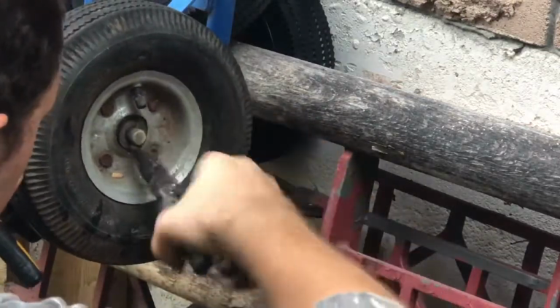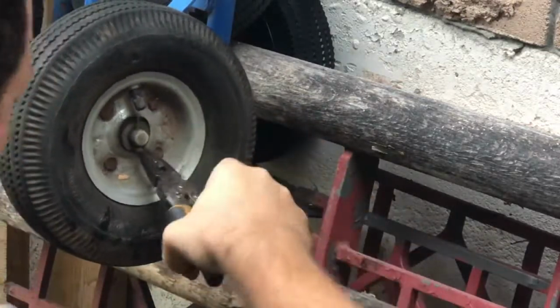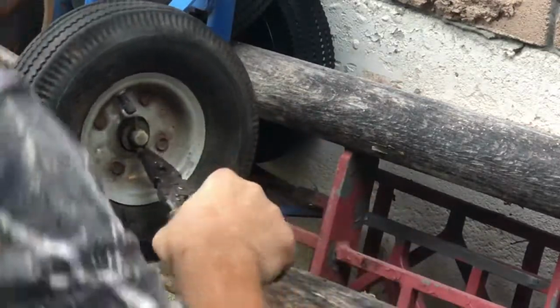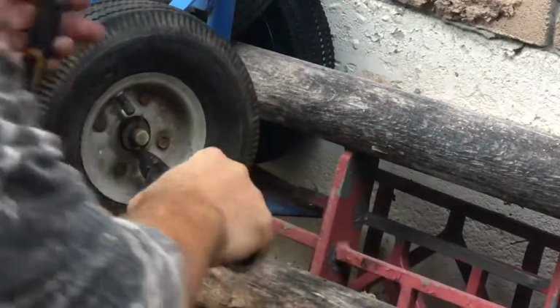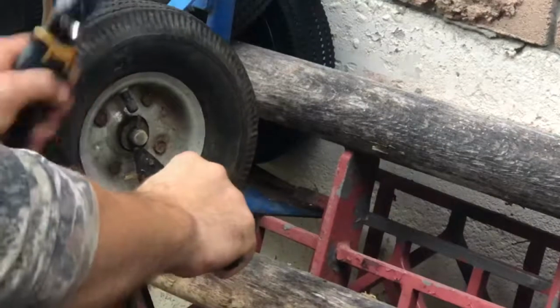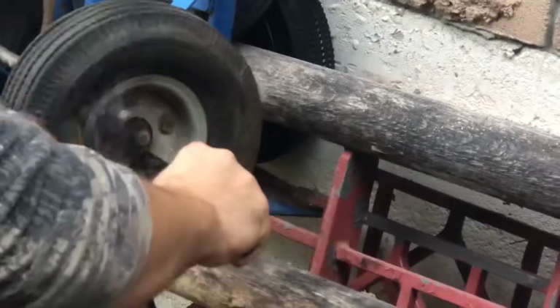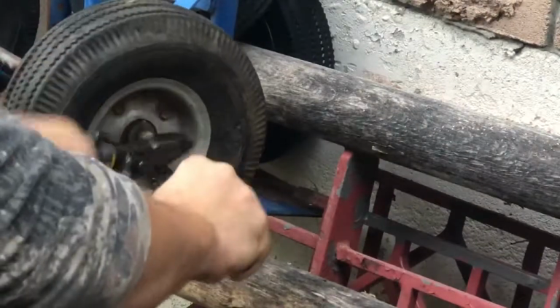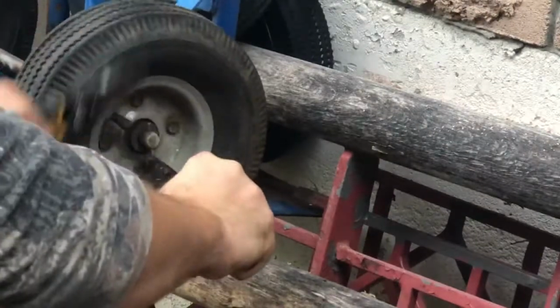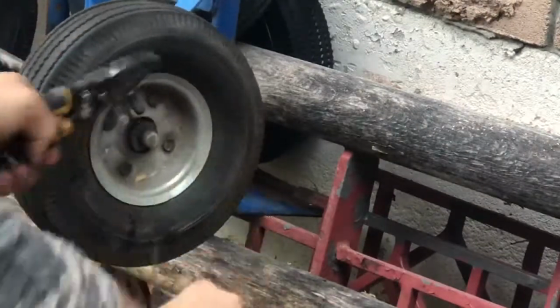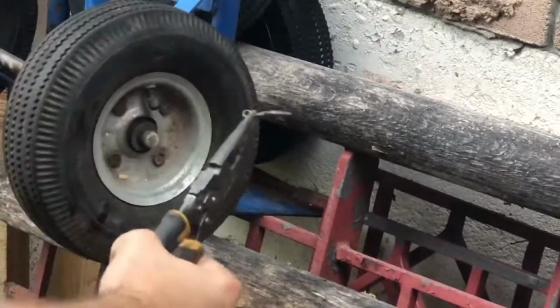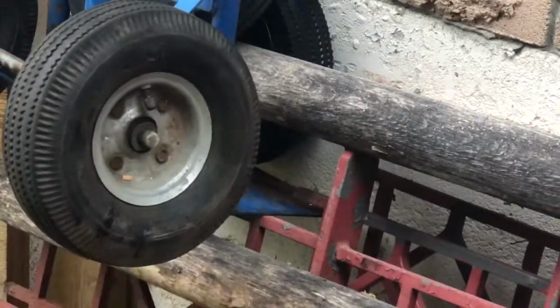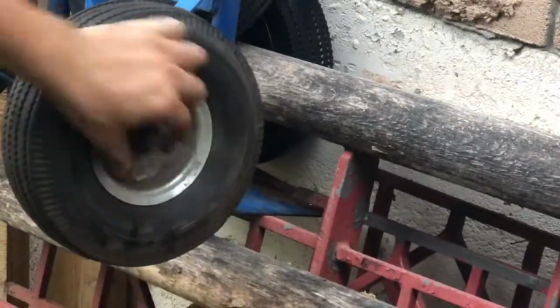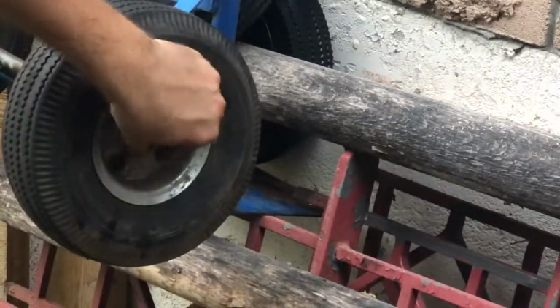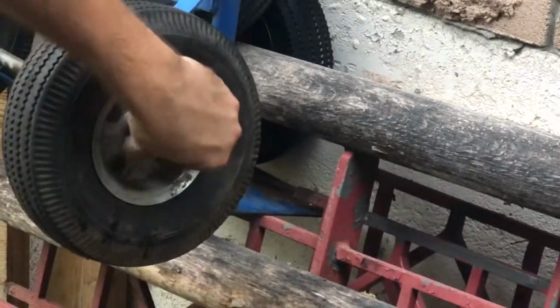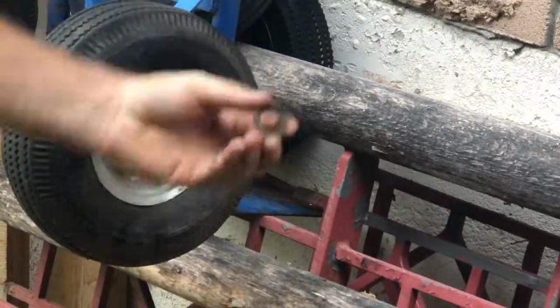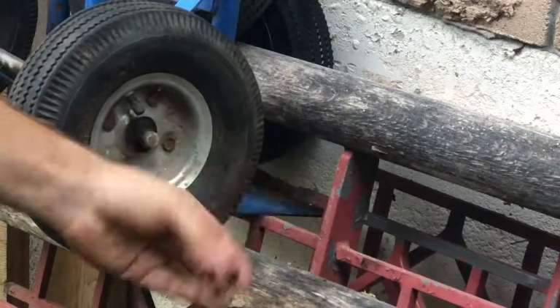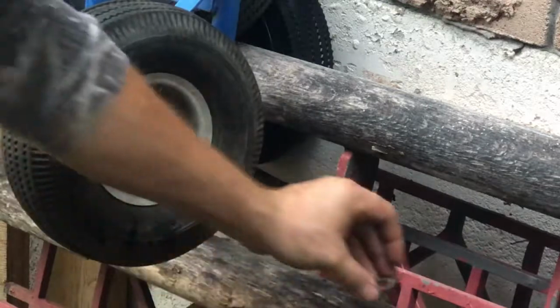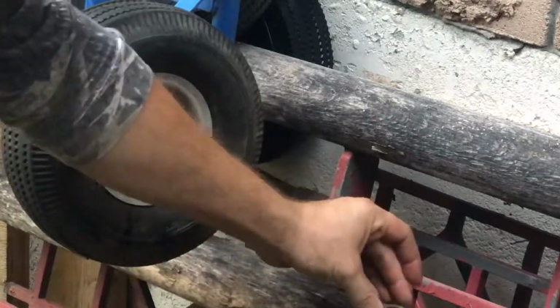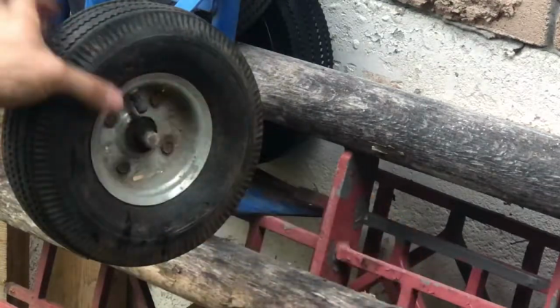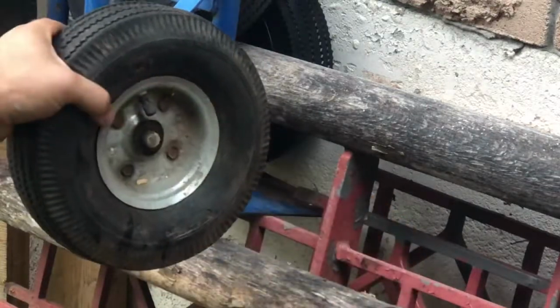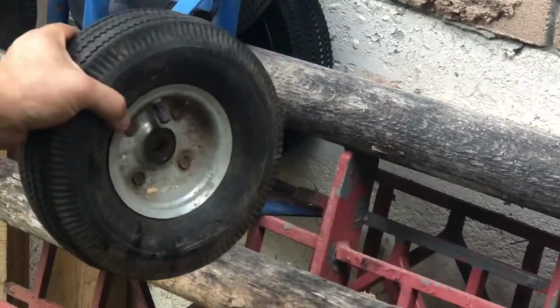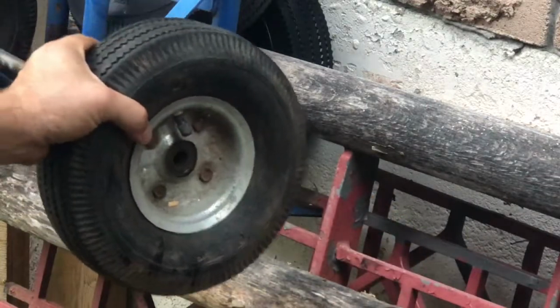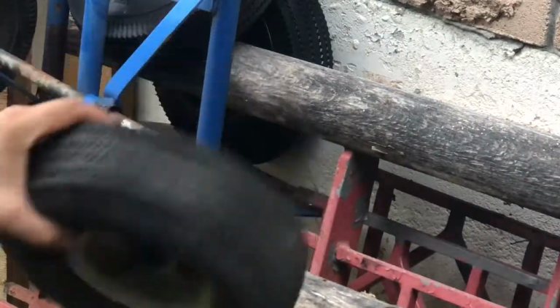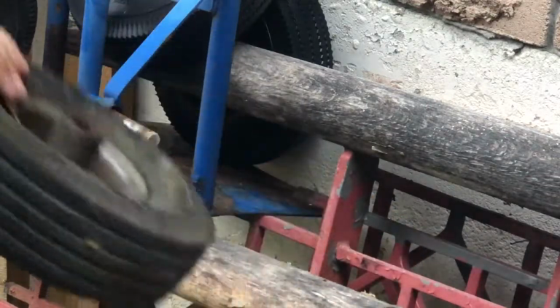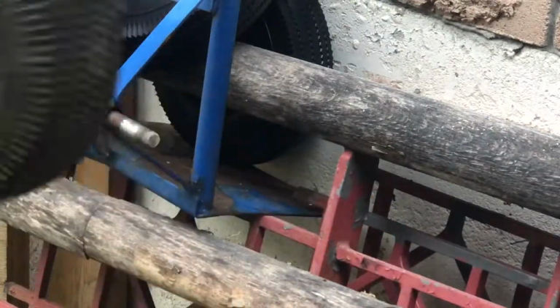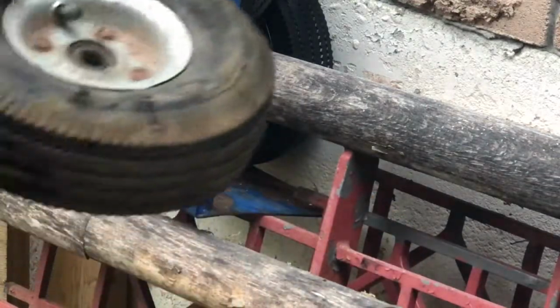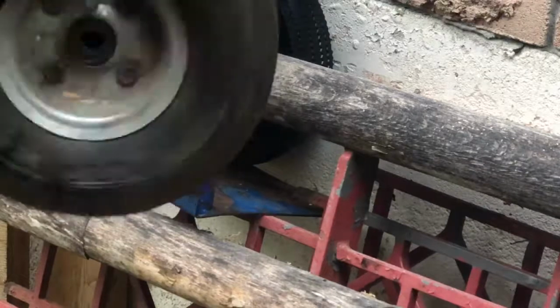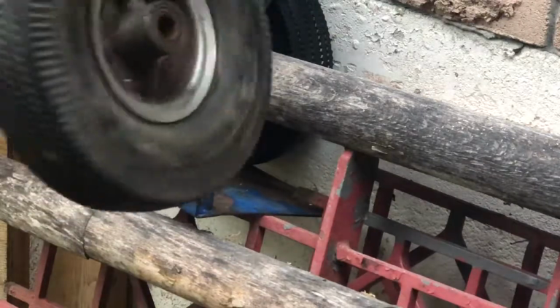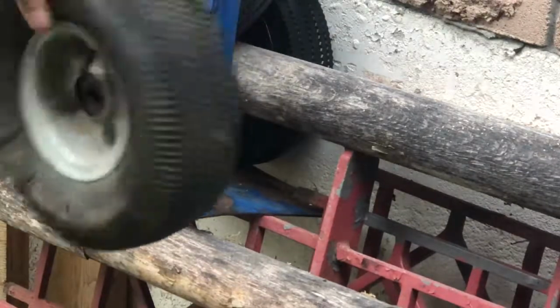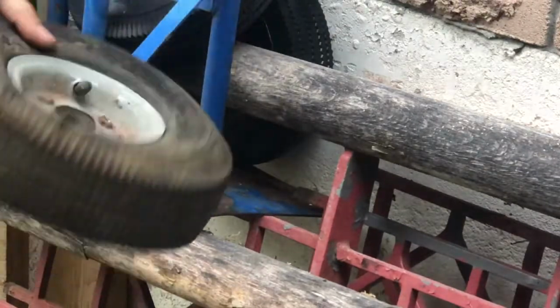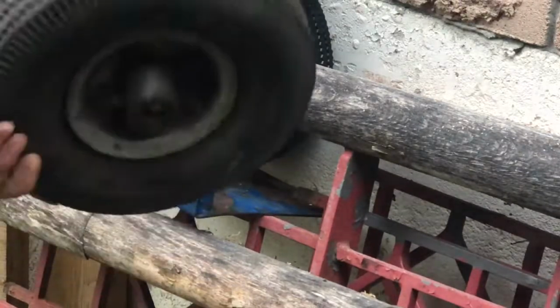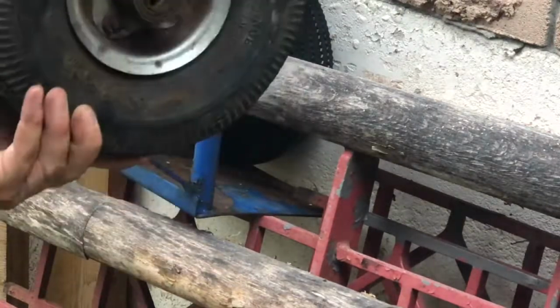They're a bit difficult — that's why you have two. And there you go, it's removed. You want to keep the retaining washer somewhere safe. Now it should just slide off. And that is the wheel in all its magnificence.